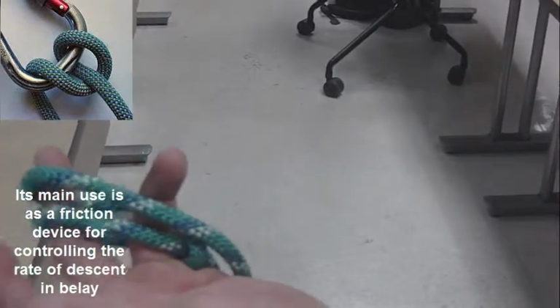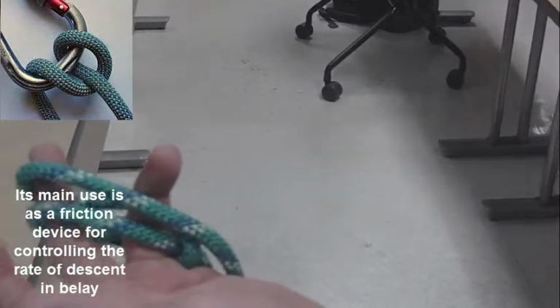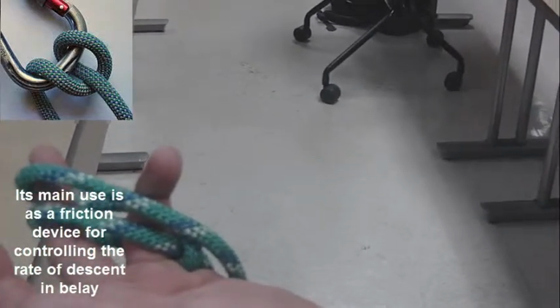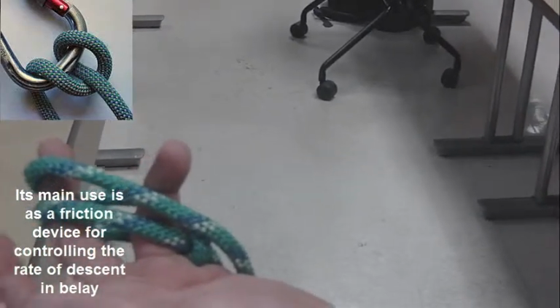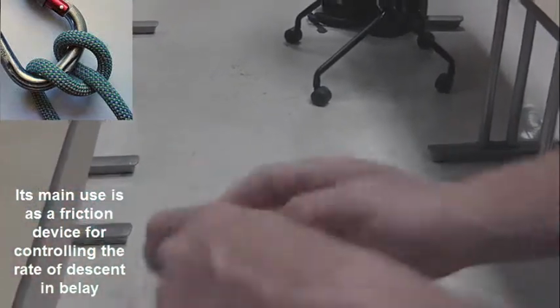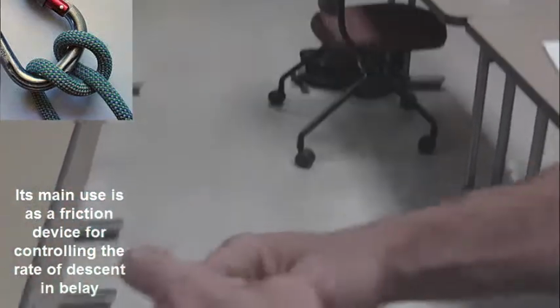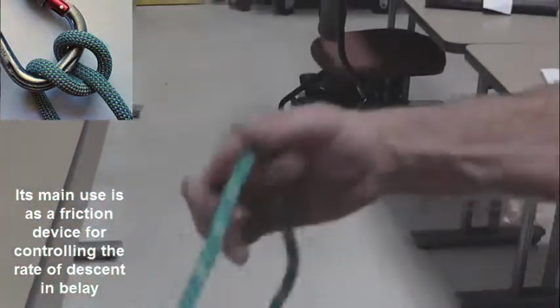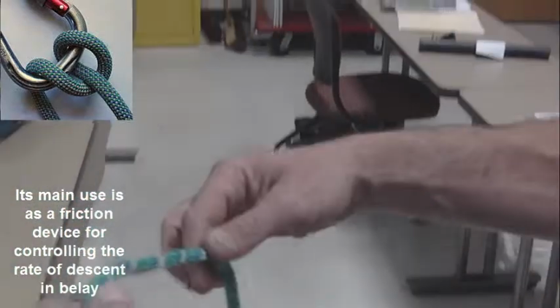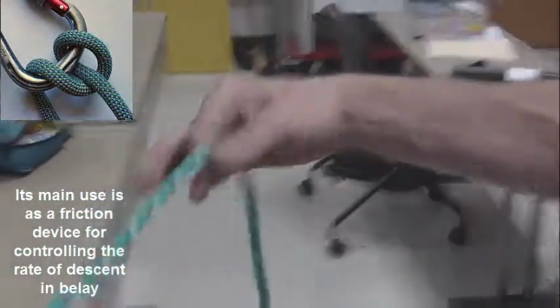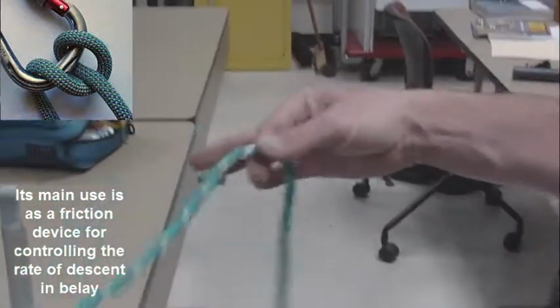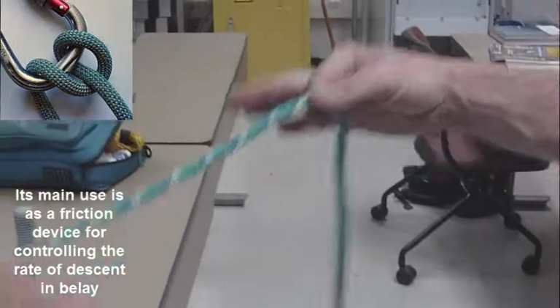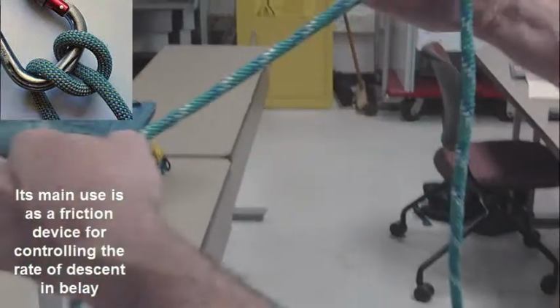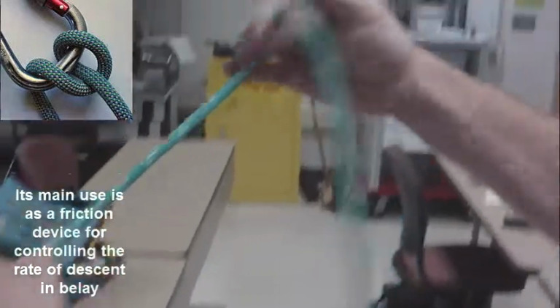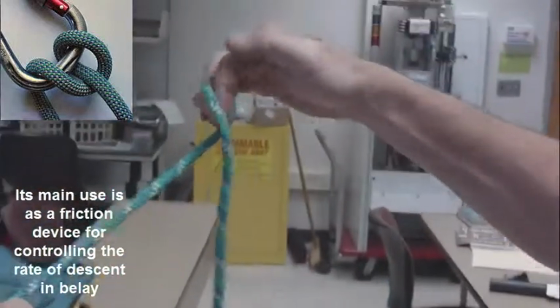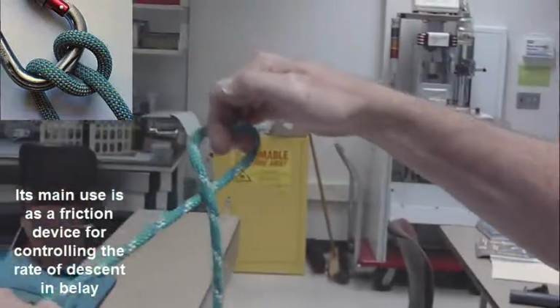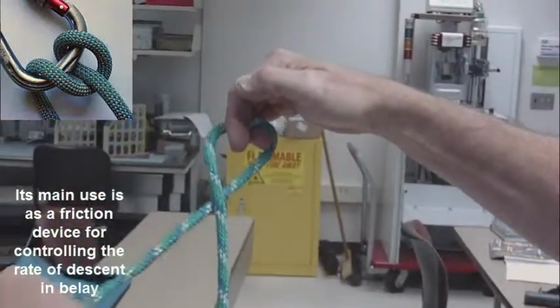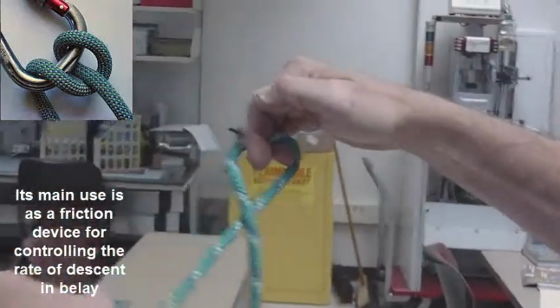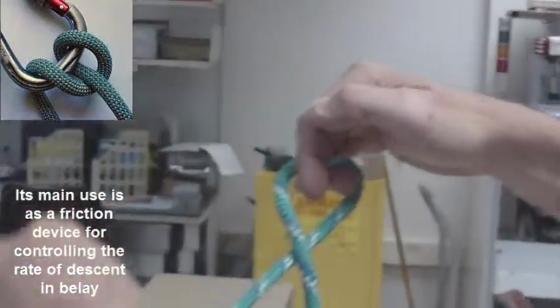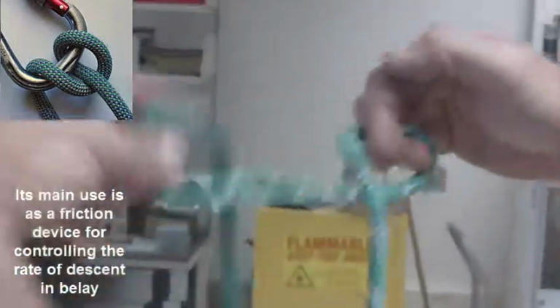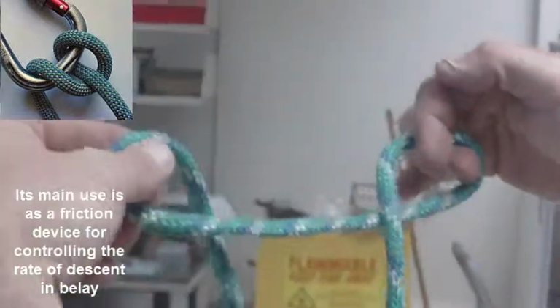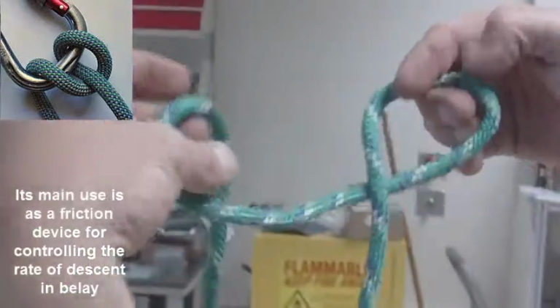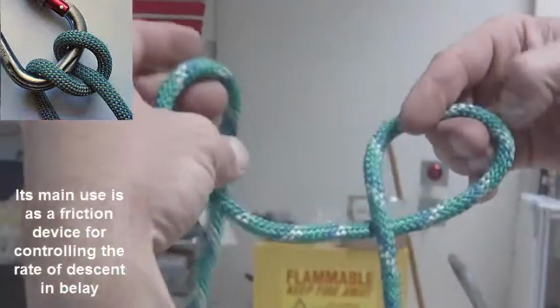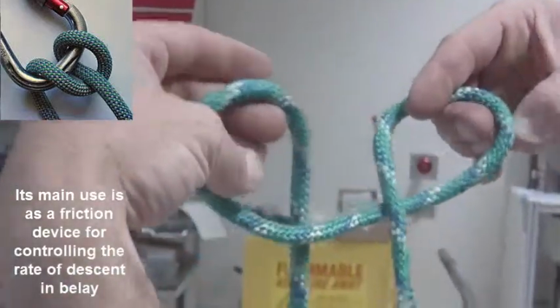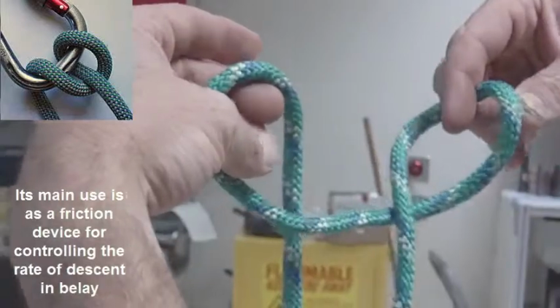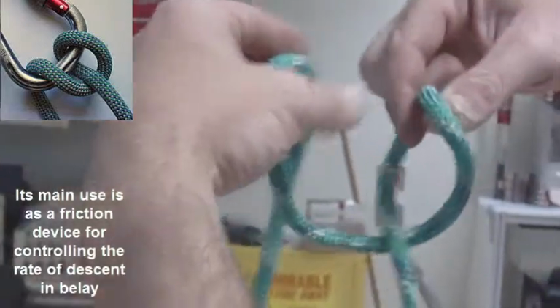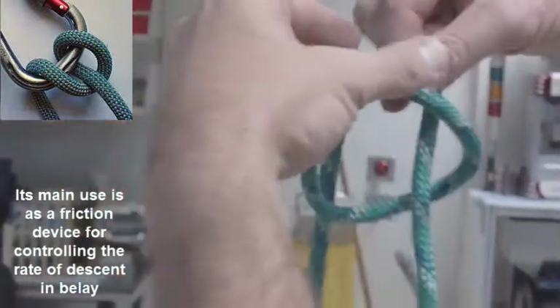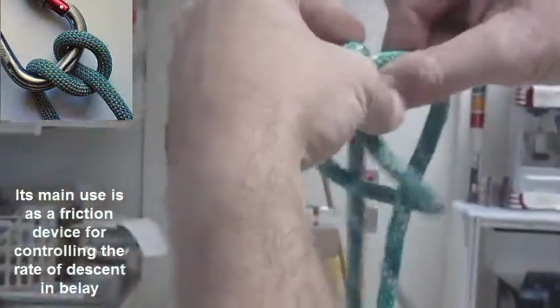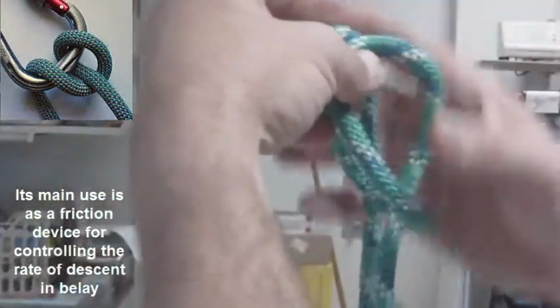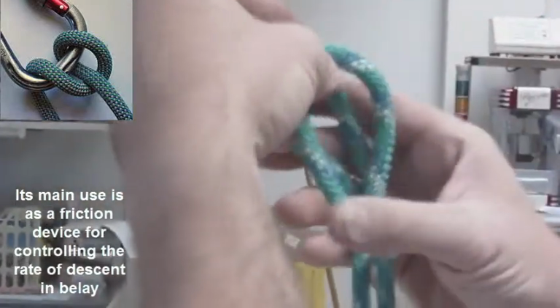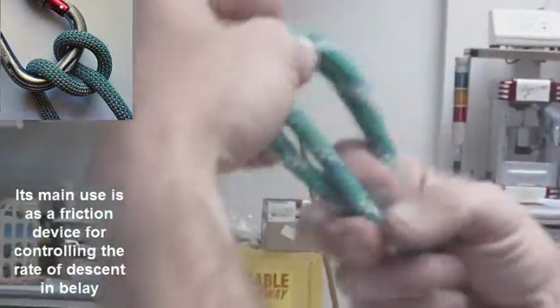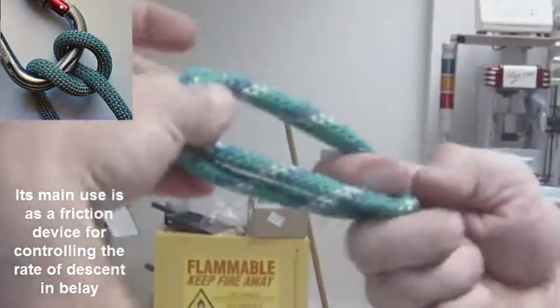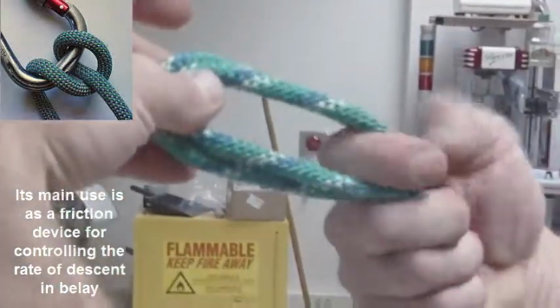Can we see it one more time? First, one loop. Second loop folds the opposite way. Fold it like a book and there you go.